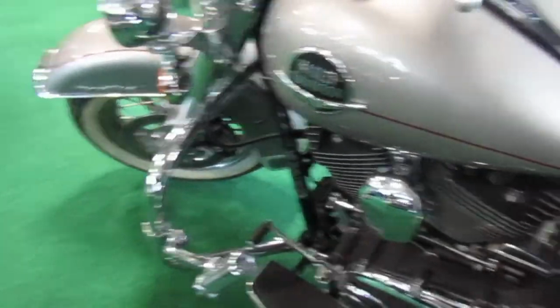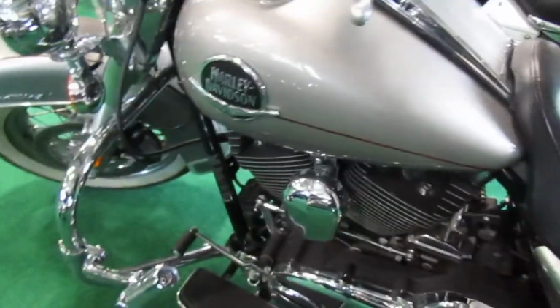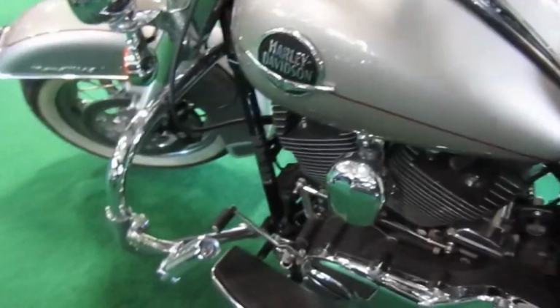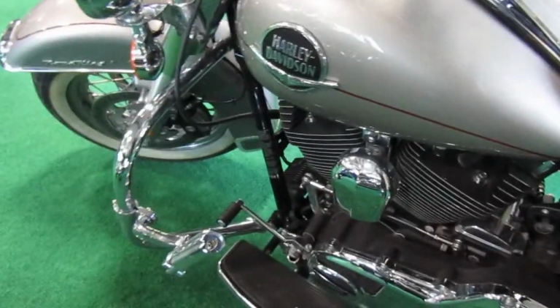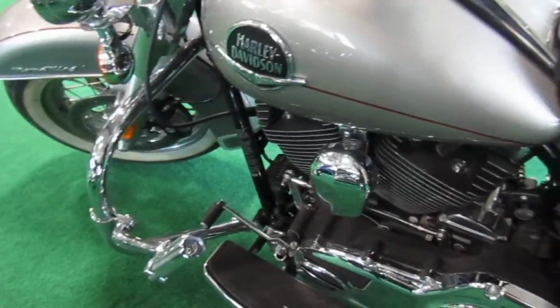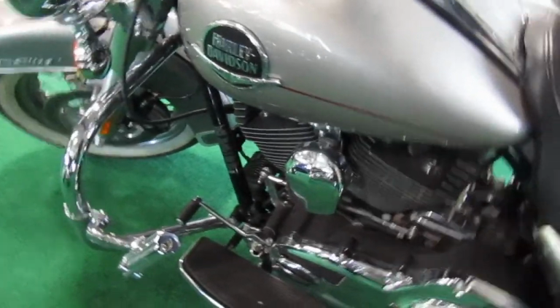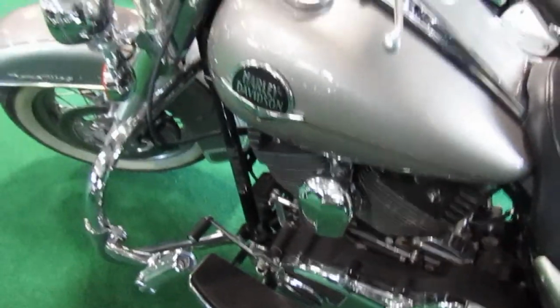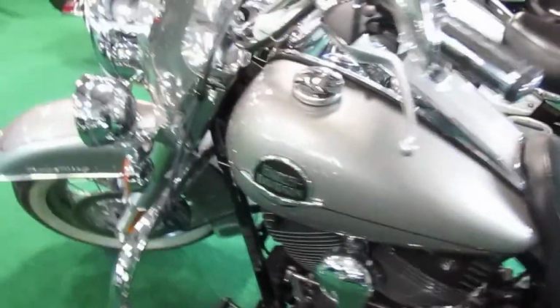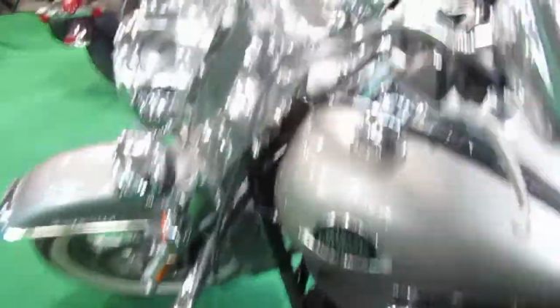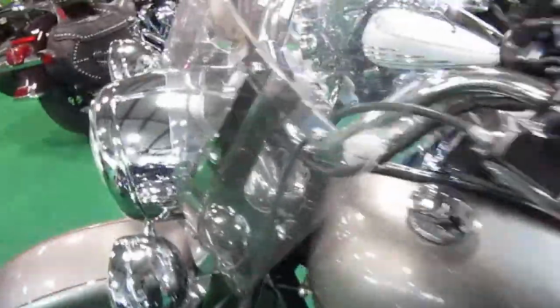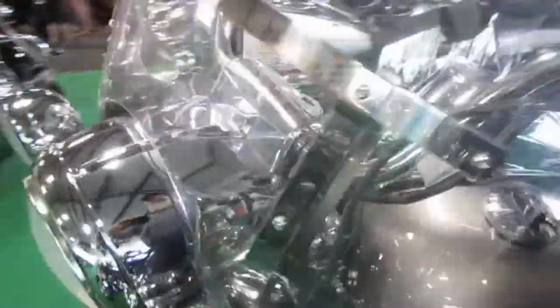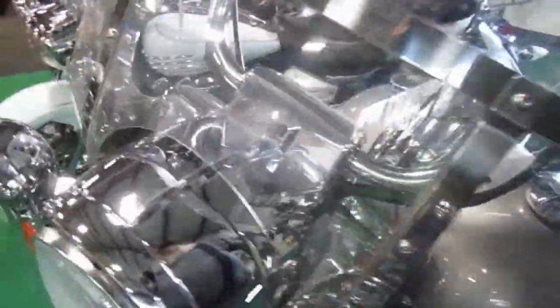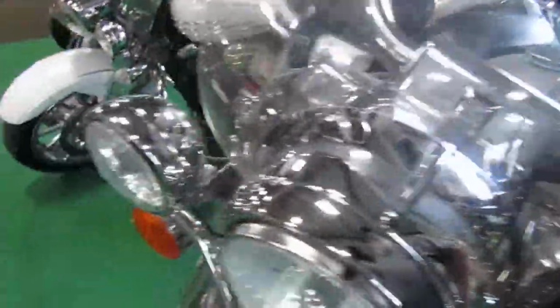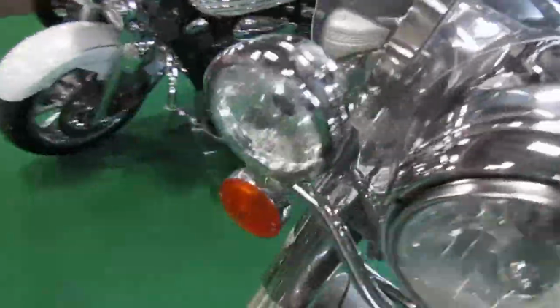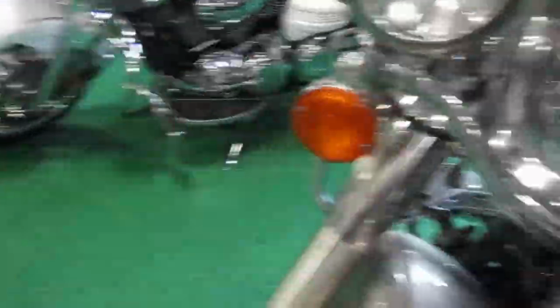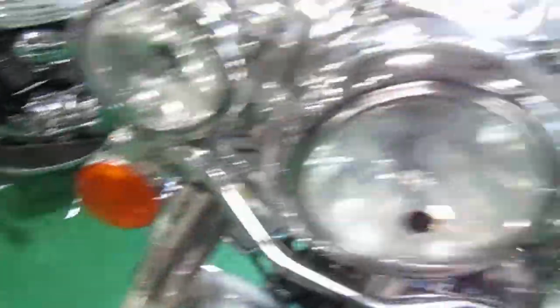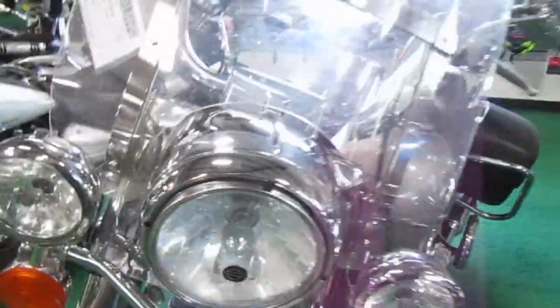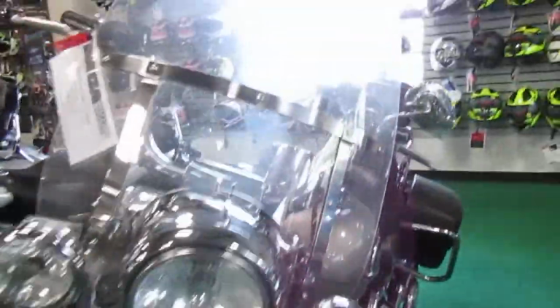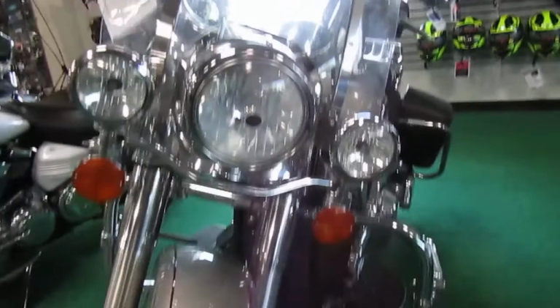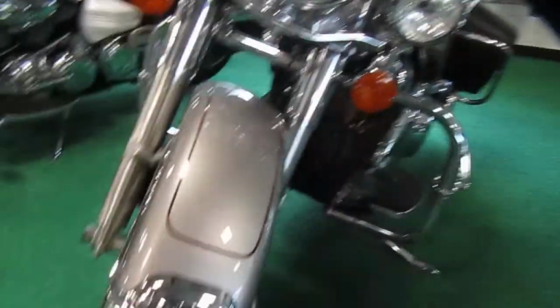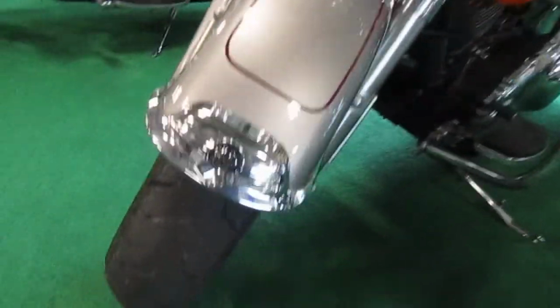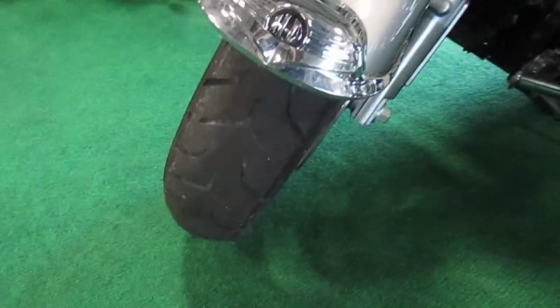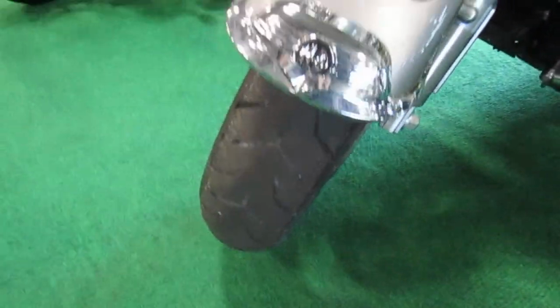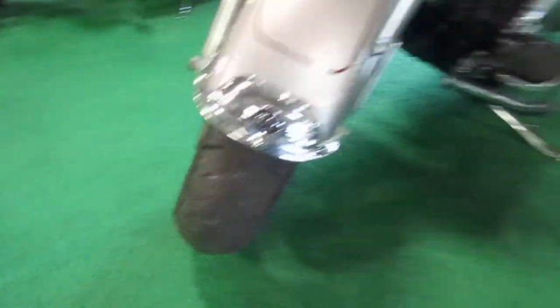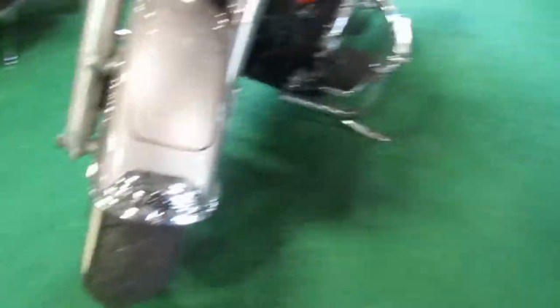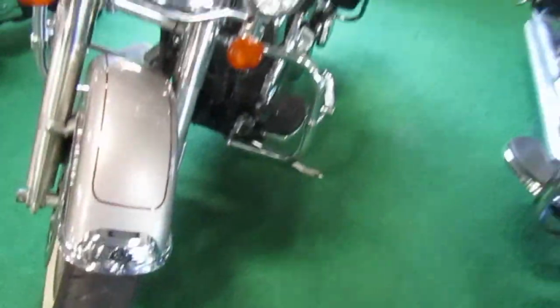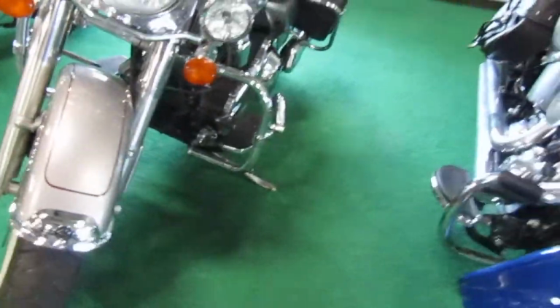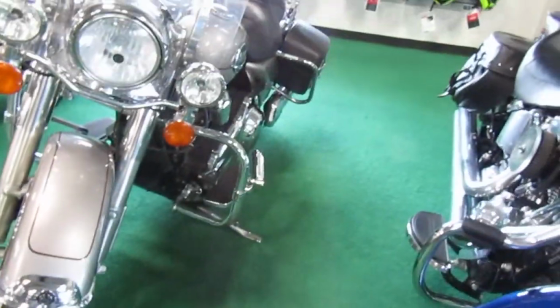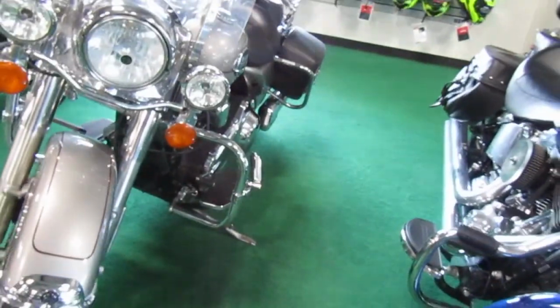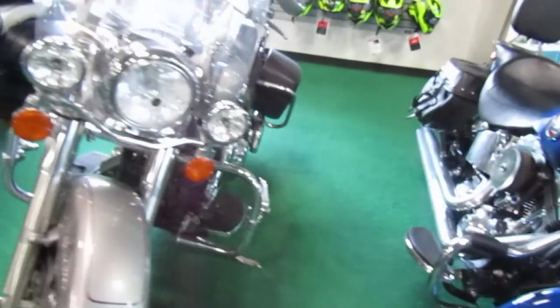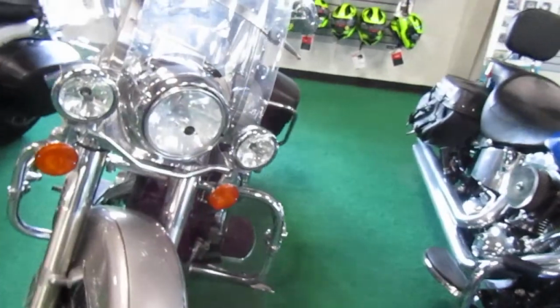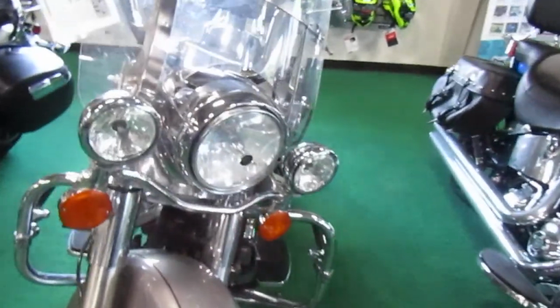Engine guard with highway pegs mounted on it. Windshield is clear. Front tire has tread left — a little bit of life left on it.